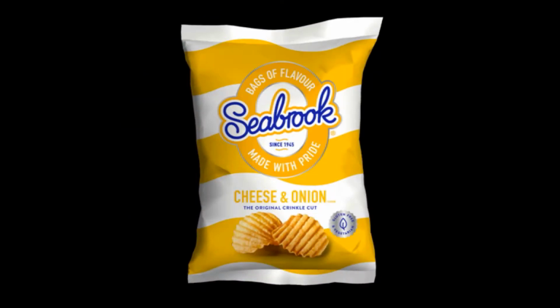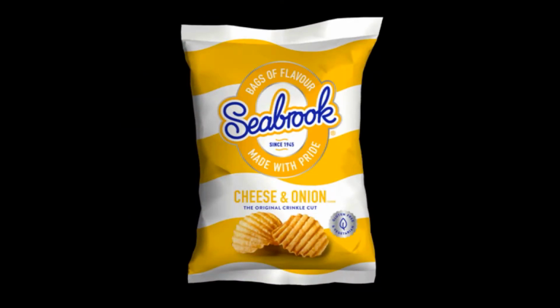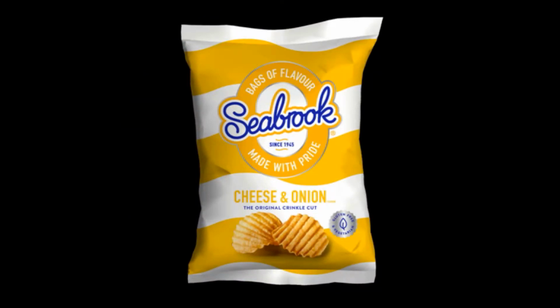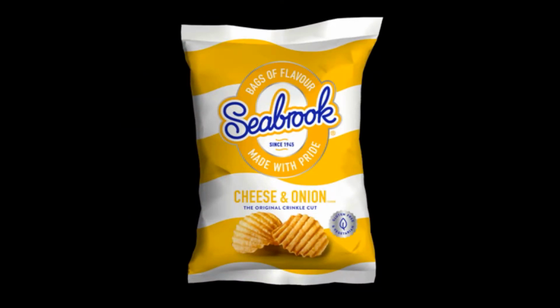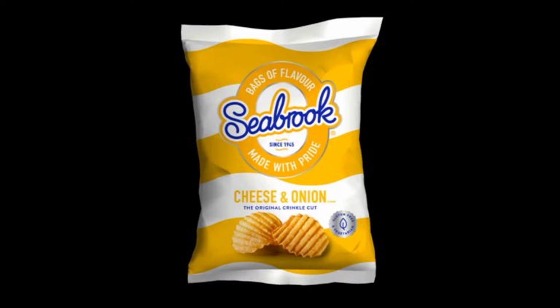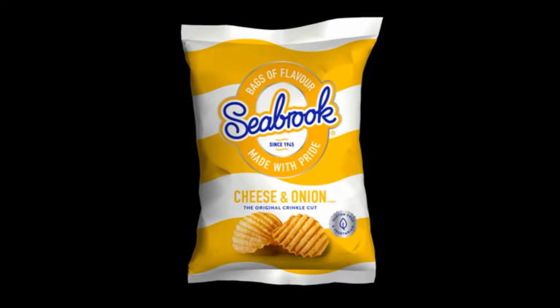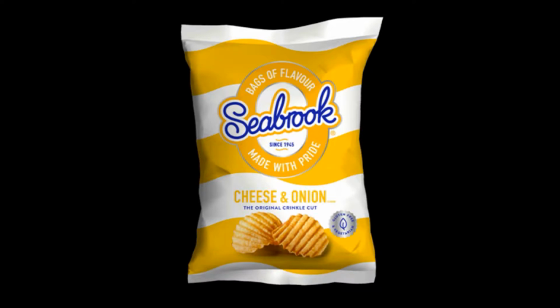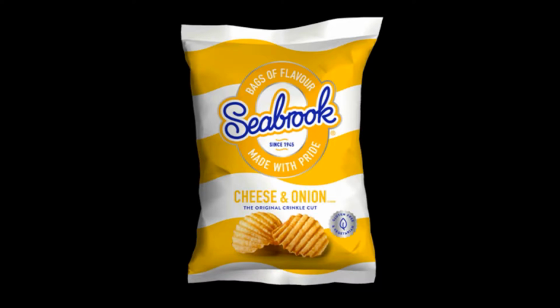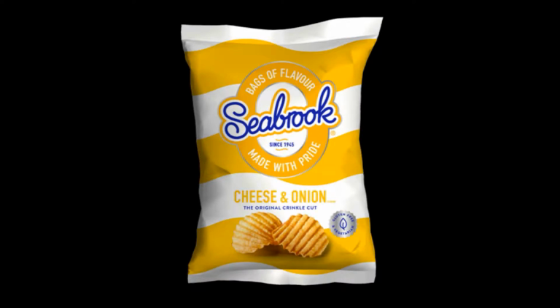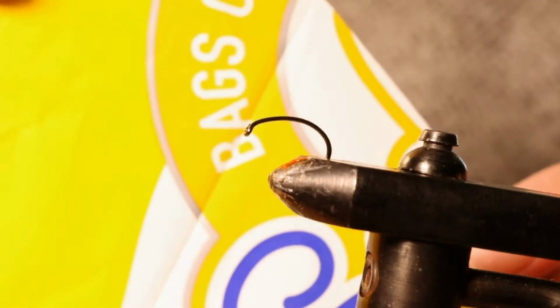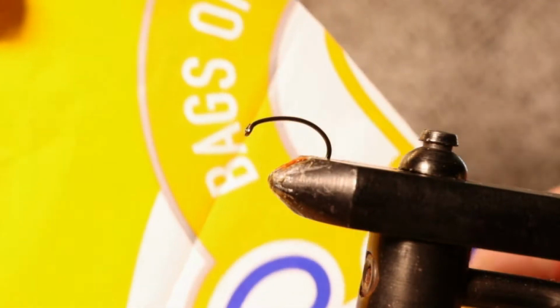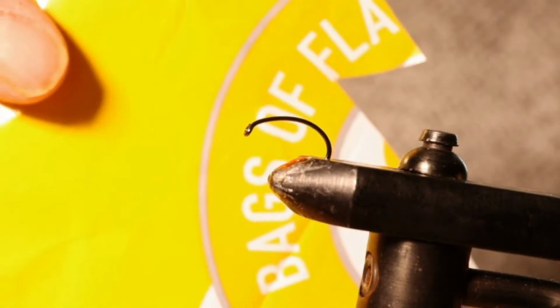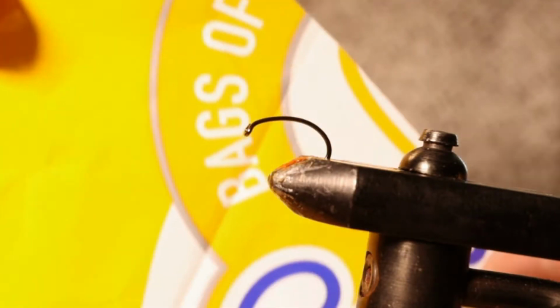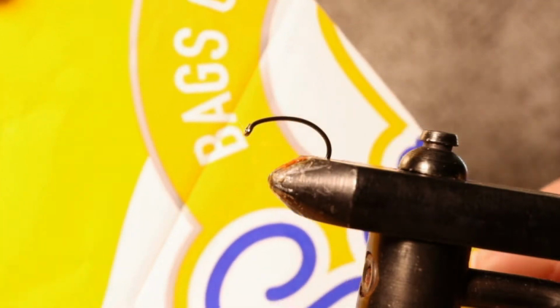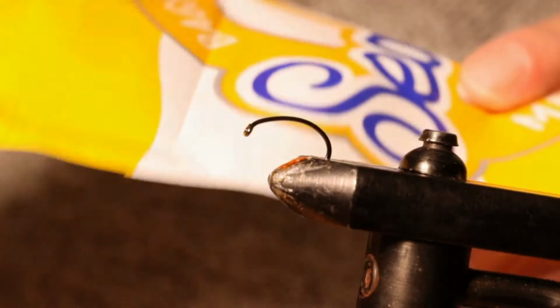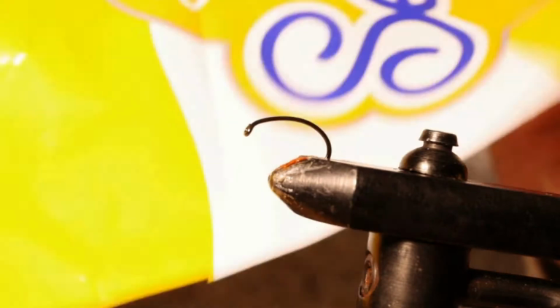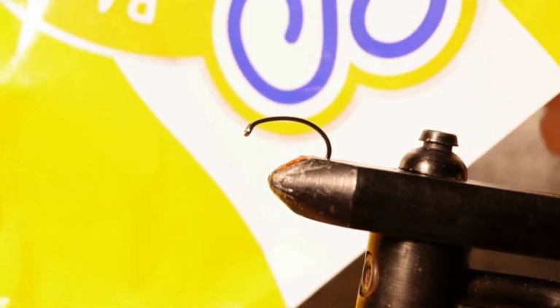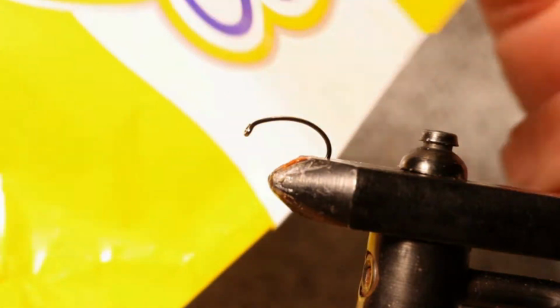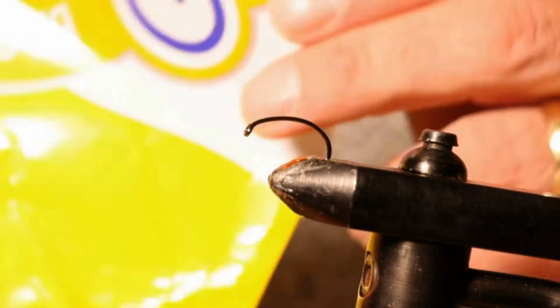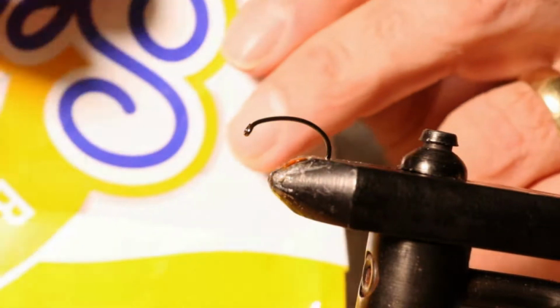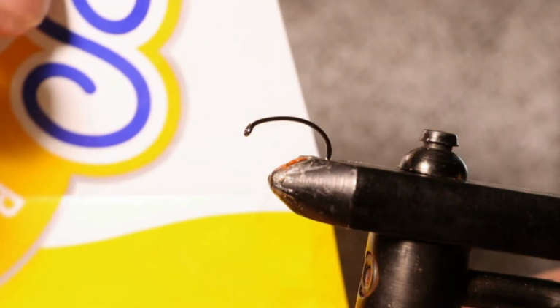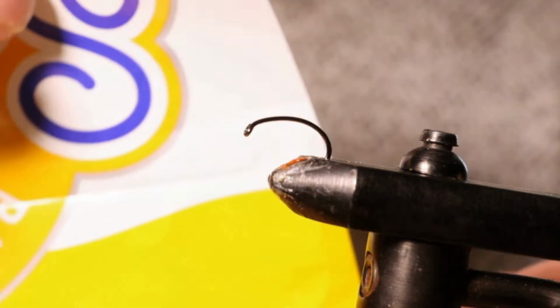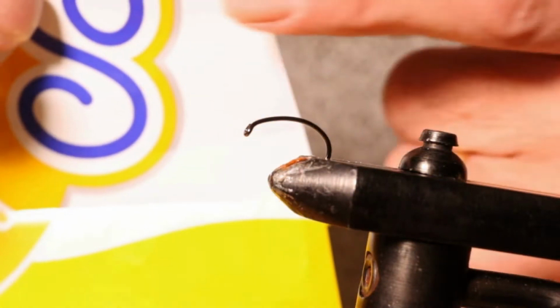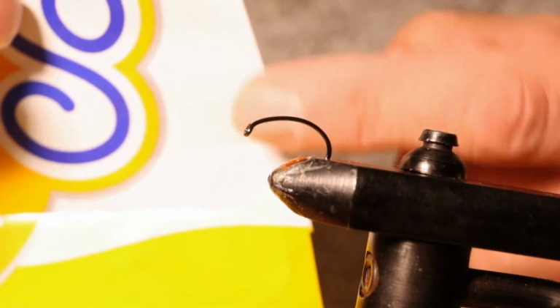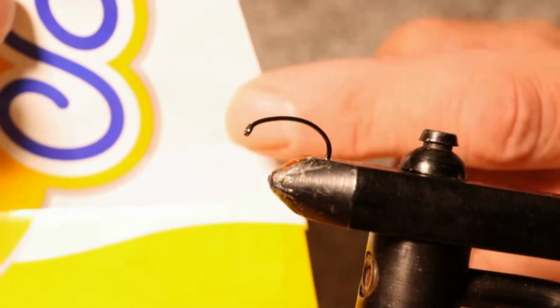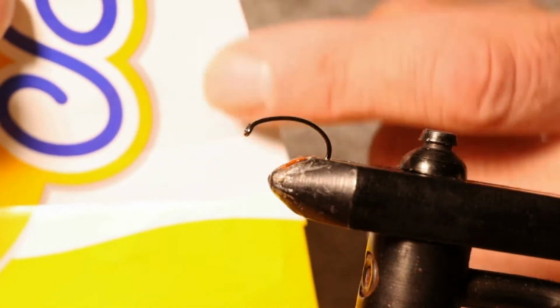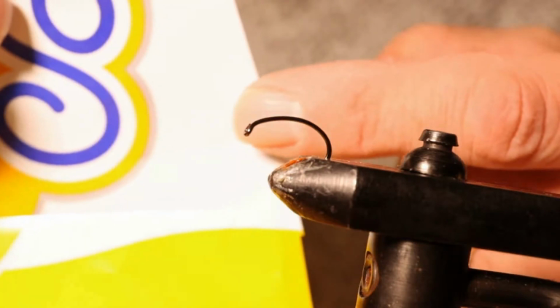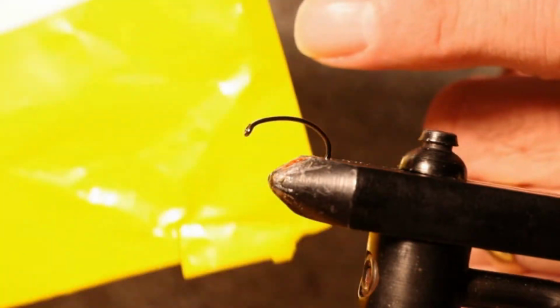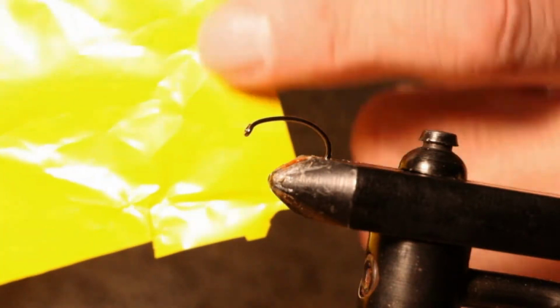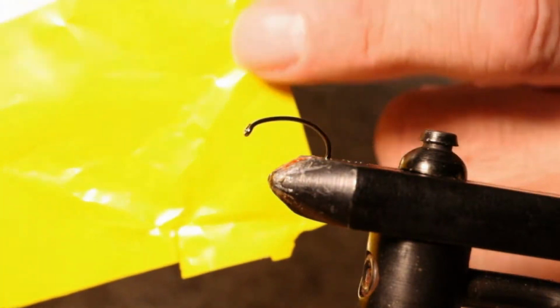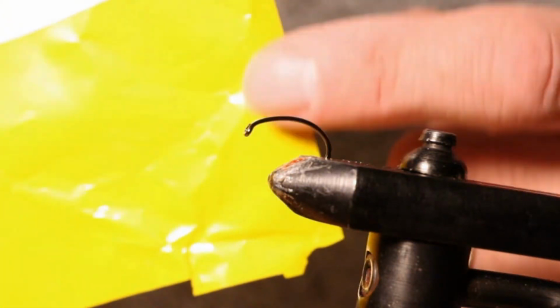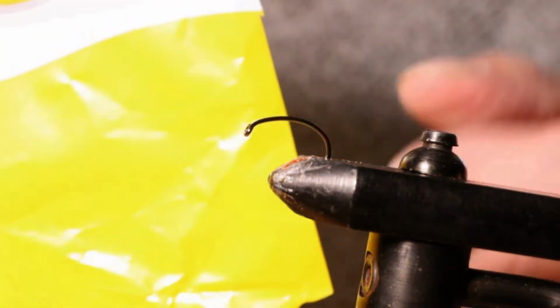Thing is, crisp packets come in different colours. You've got blue, red, there's green, orange, and on the inside or outer edge of the crisp packet itself, there's also another variety of colours — yellows, whites, oranges.